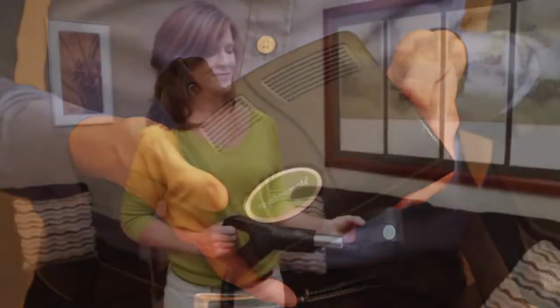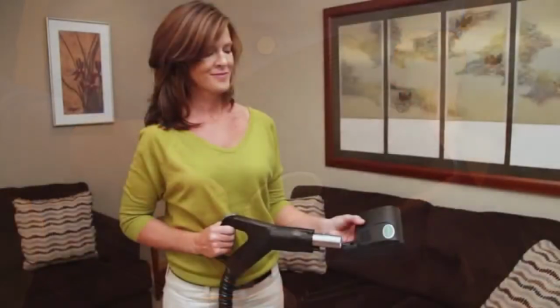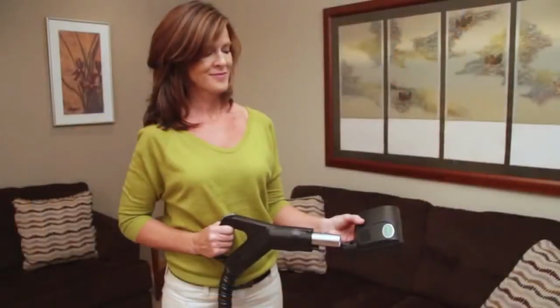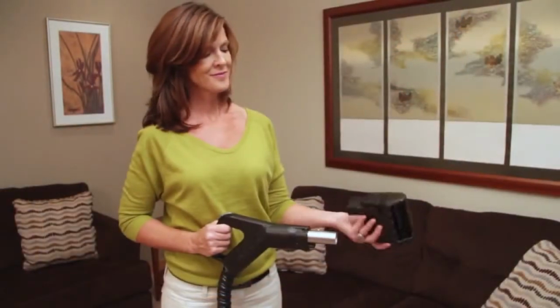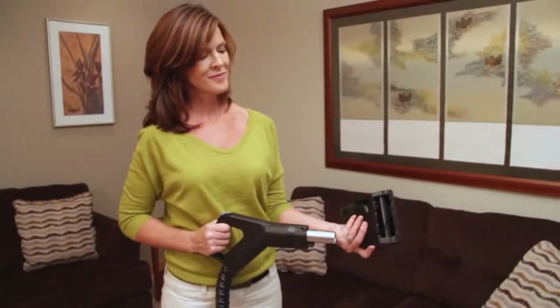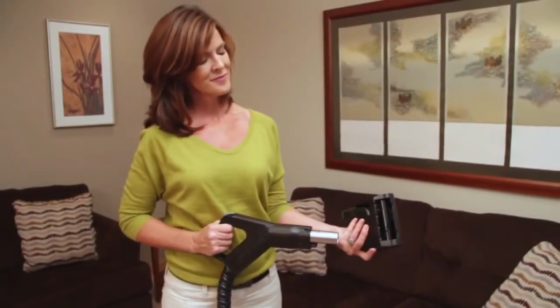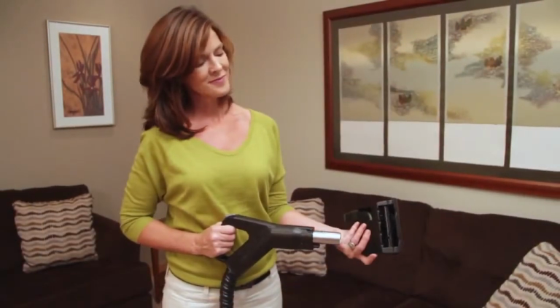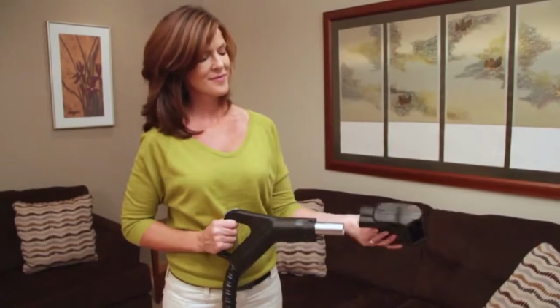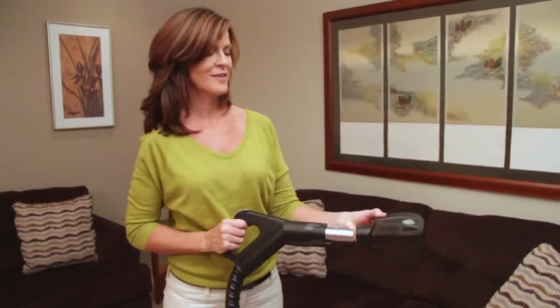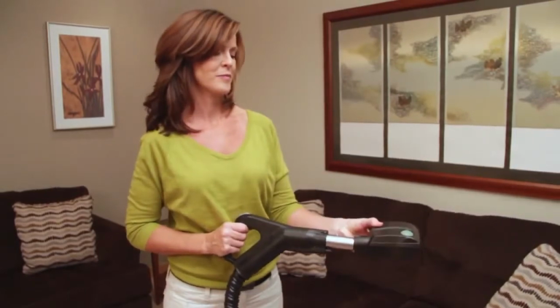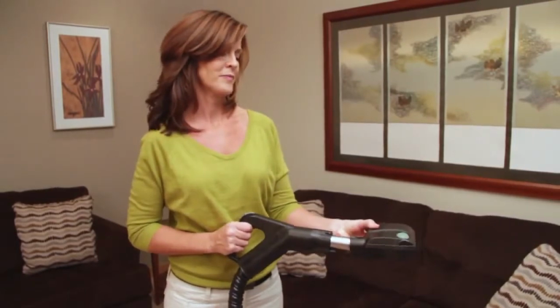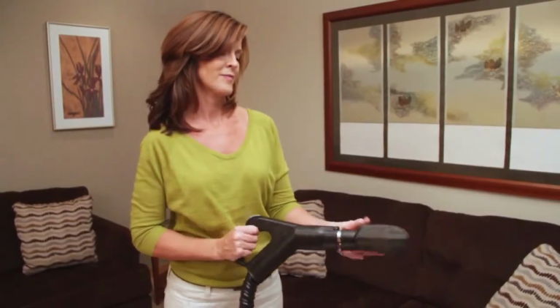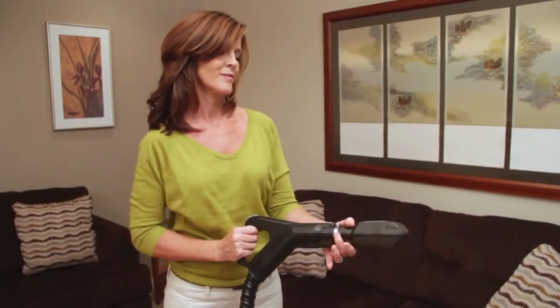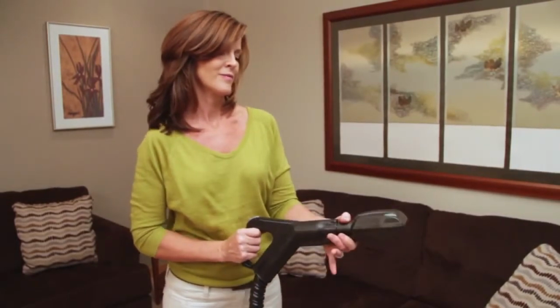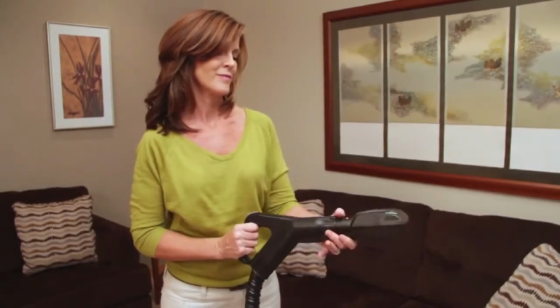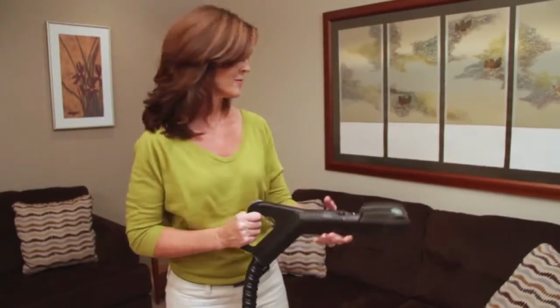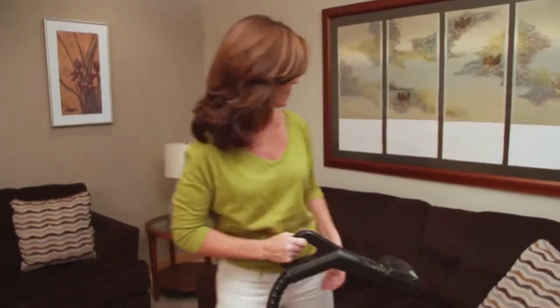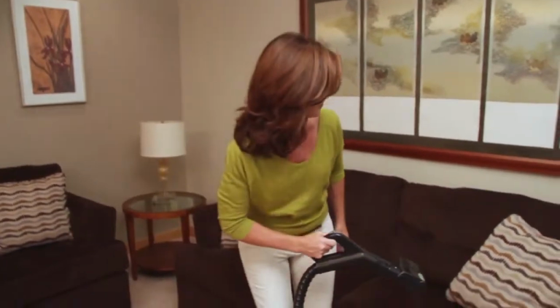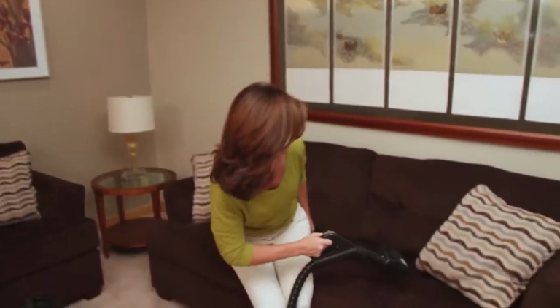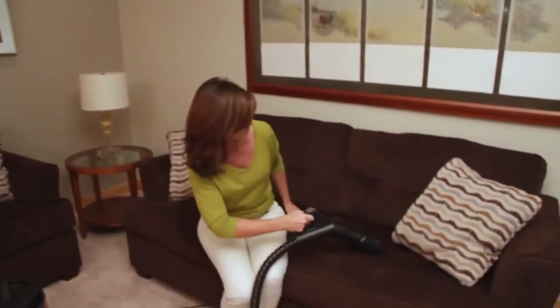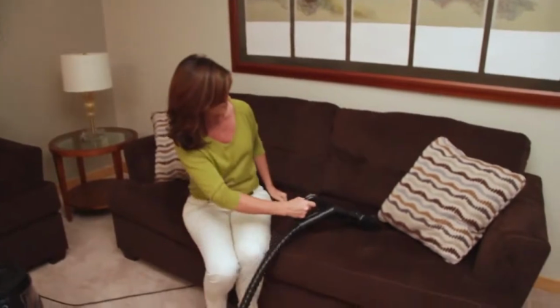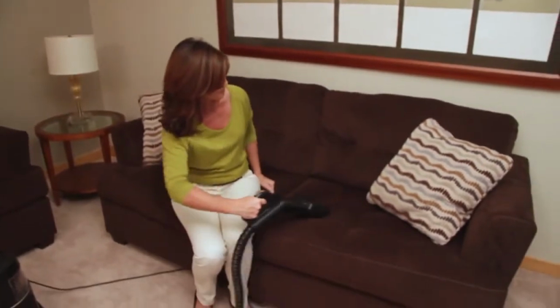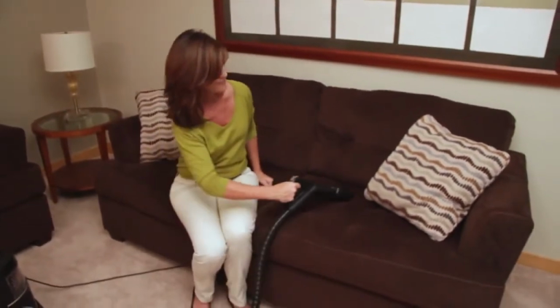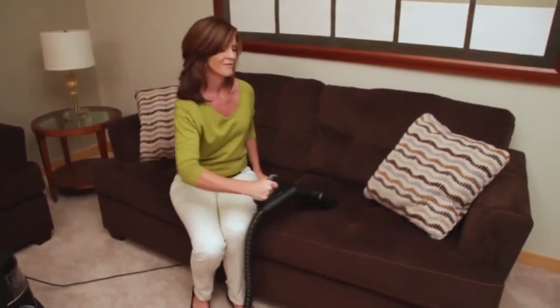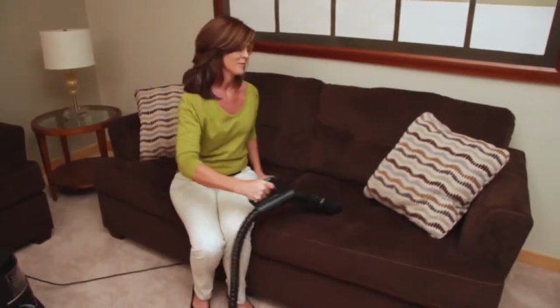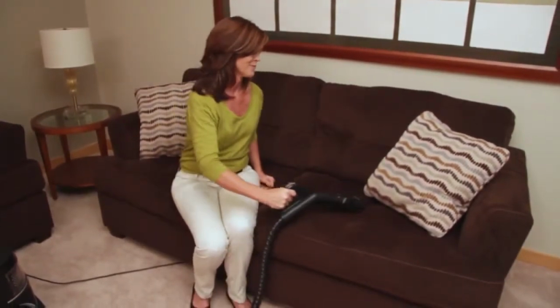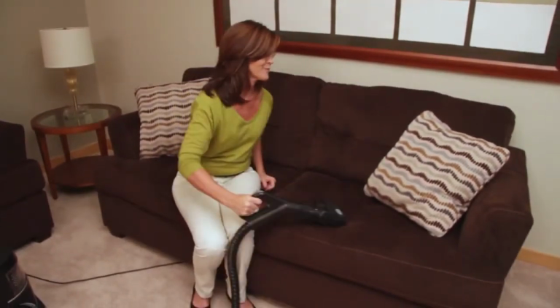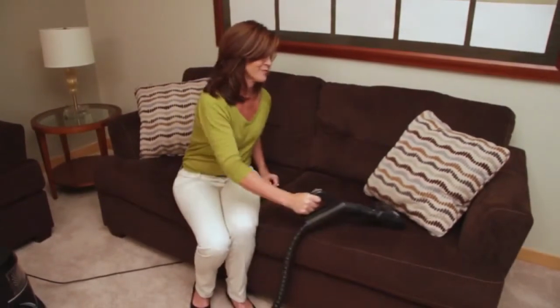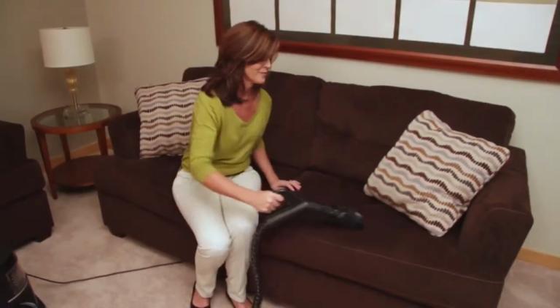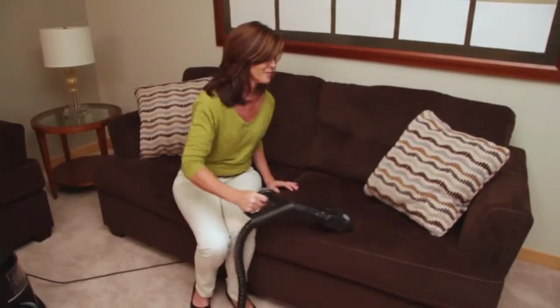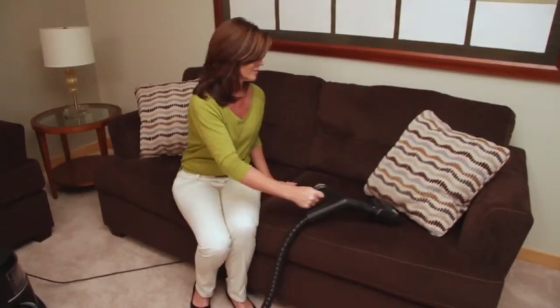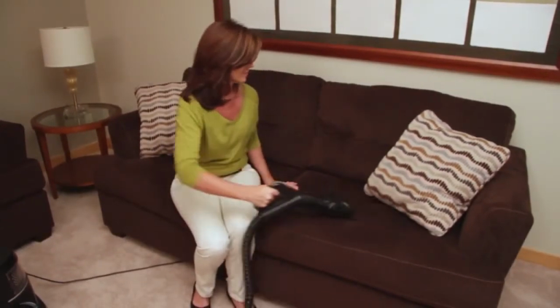Just like its big brother, the Rainbow Mate has a motor-driven brush for maximum cleaning performance. But its smaller, more lightweight design allows it to get into many places that the power nozzle can't.